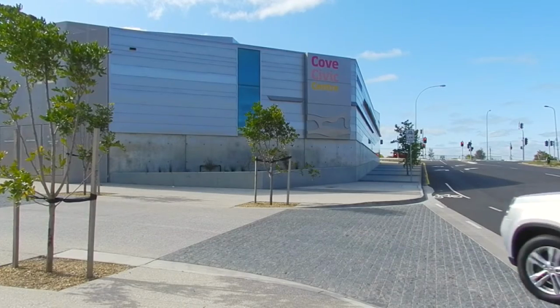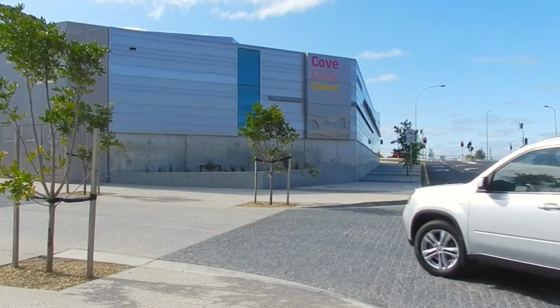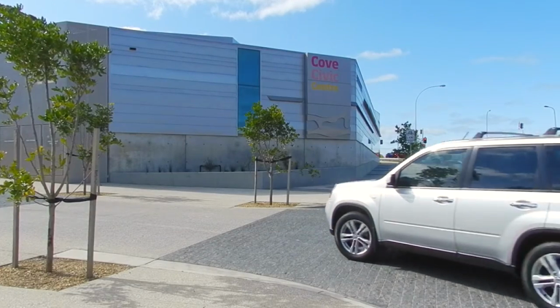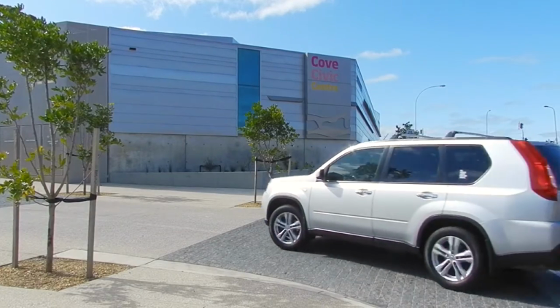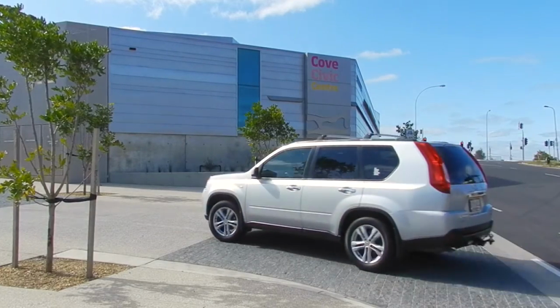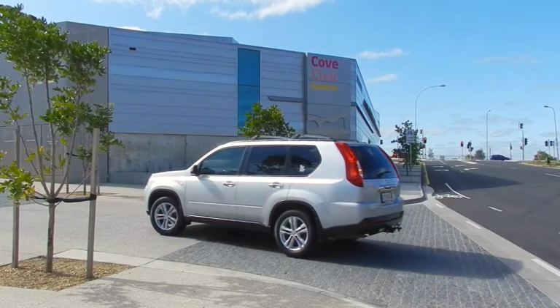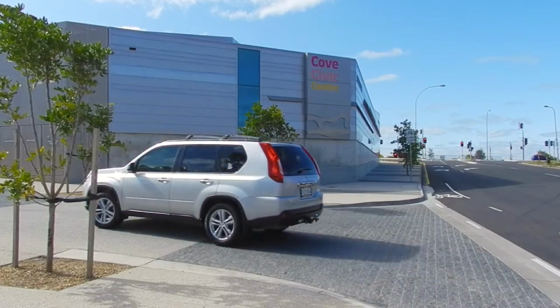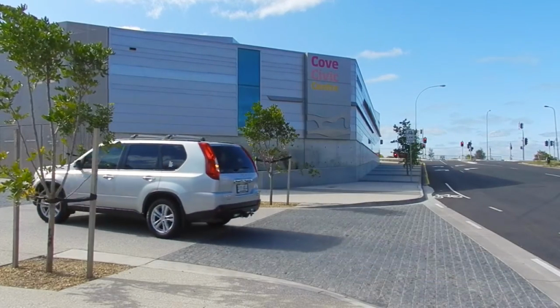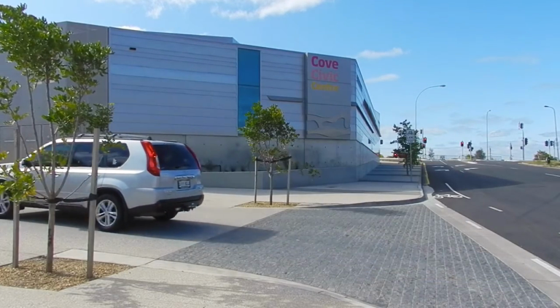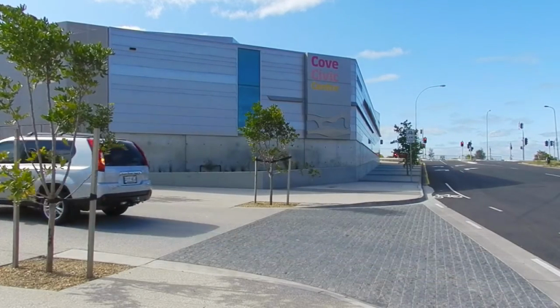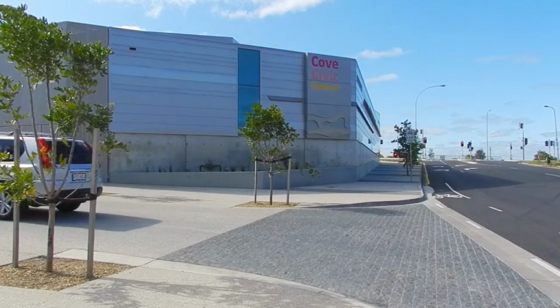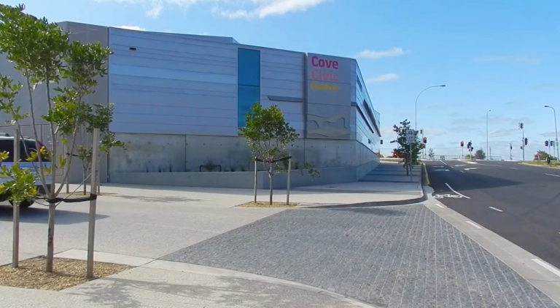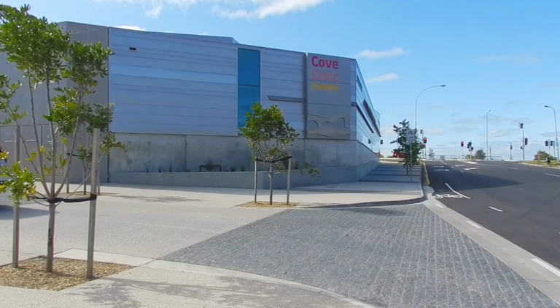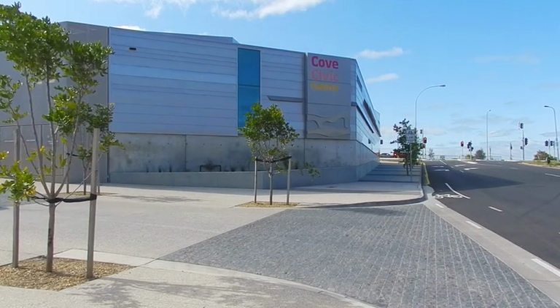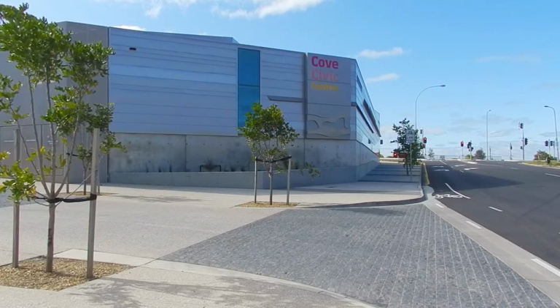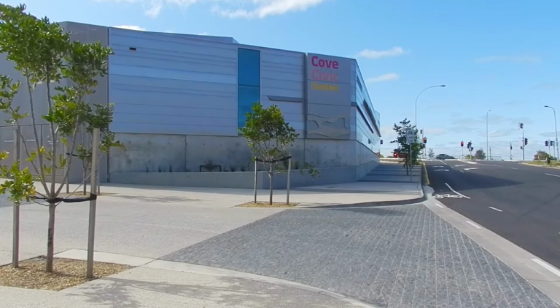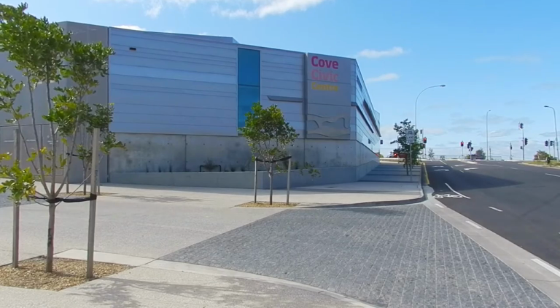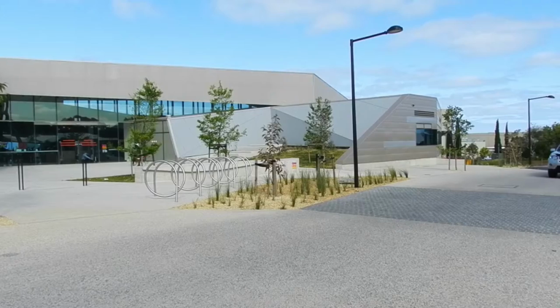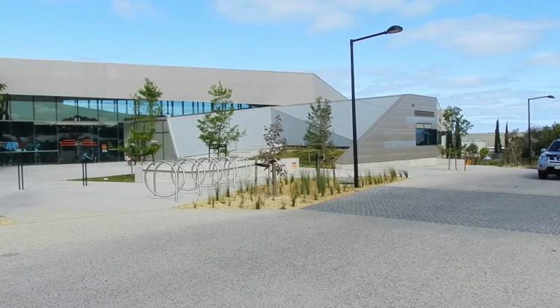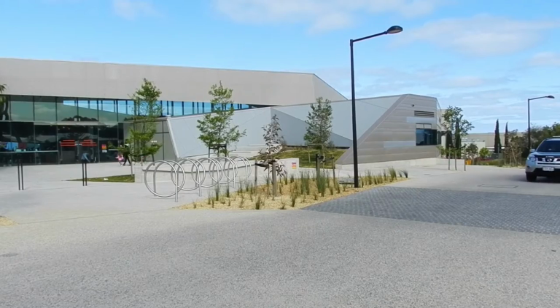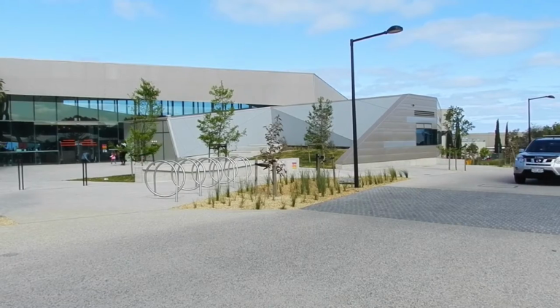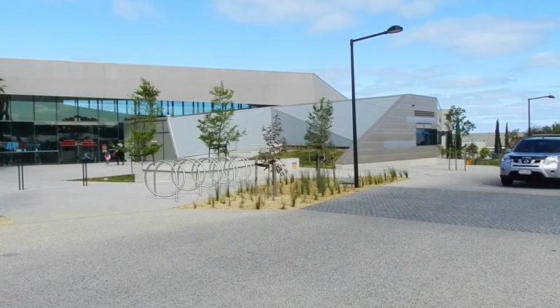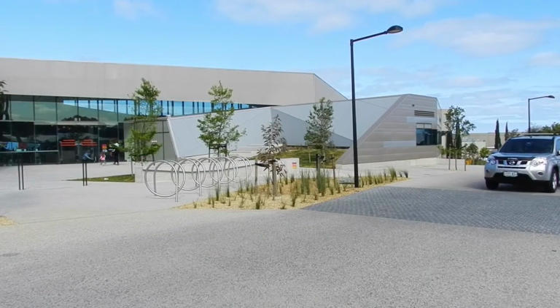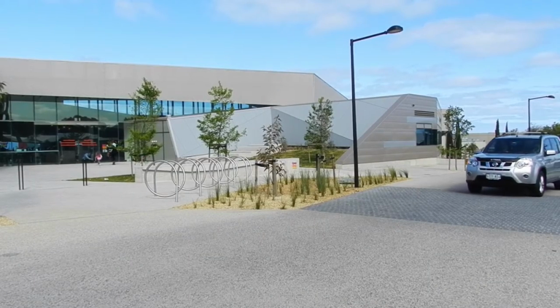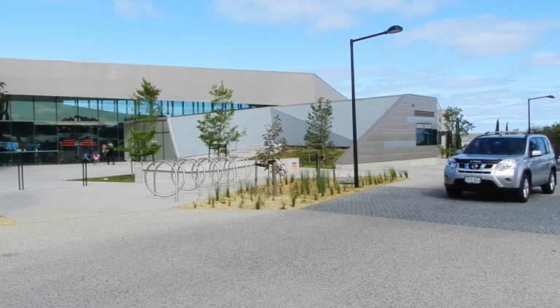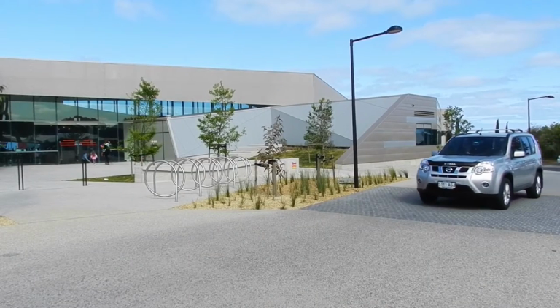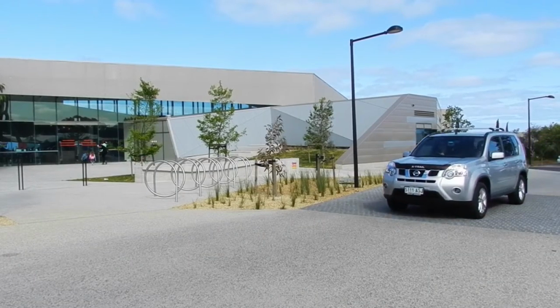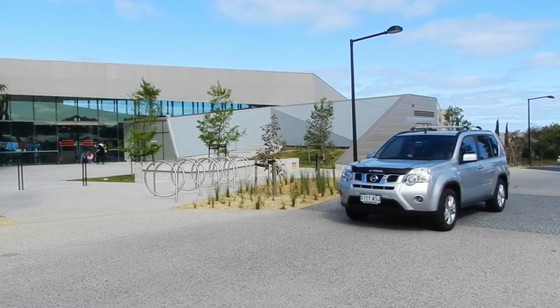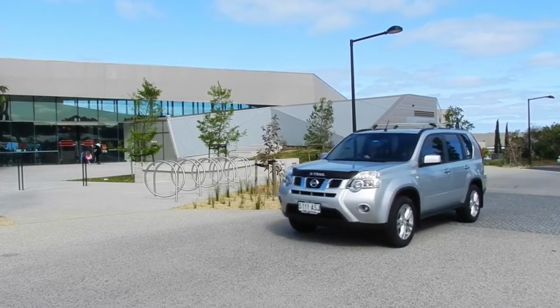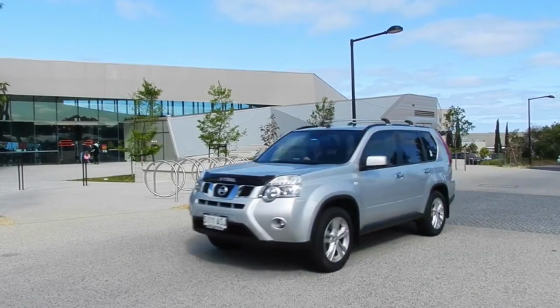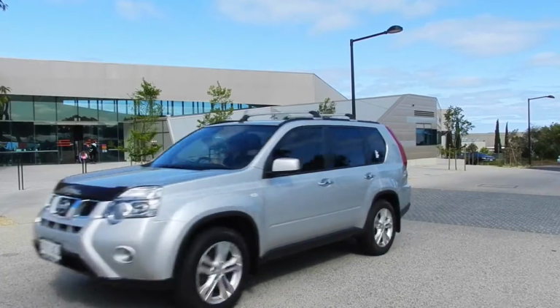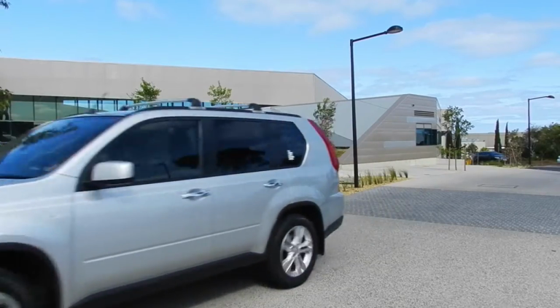The section of Ragamuffin Drive around the Coe Civic Centre is a shared space to be enjoyed by all road users. This video shows features of the new road and tips on how to use it safely.